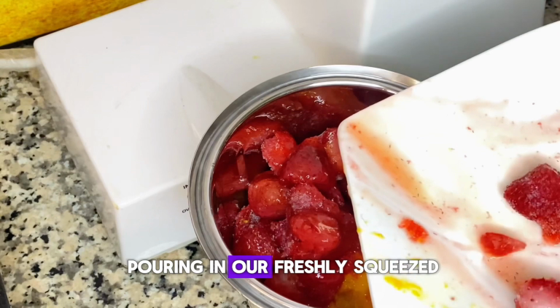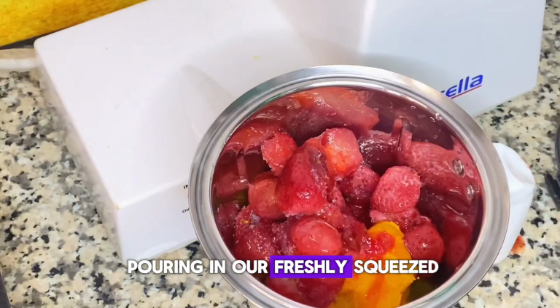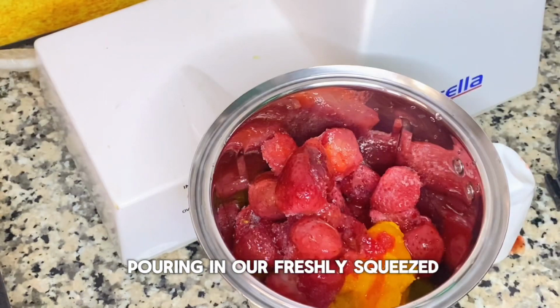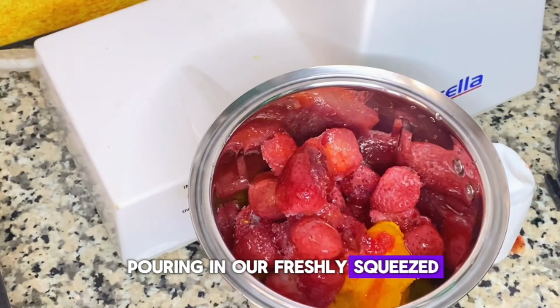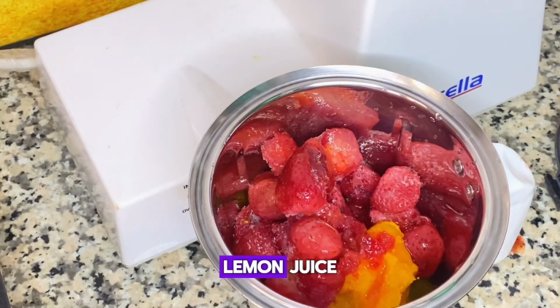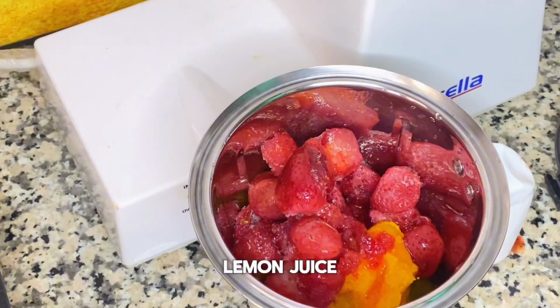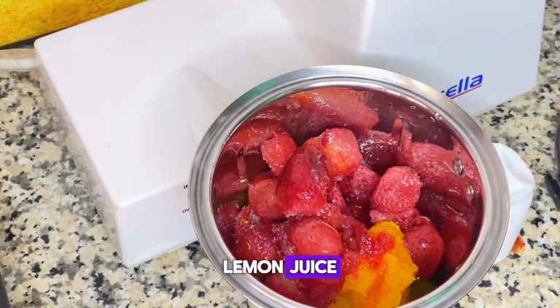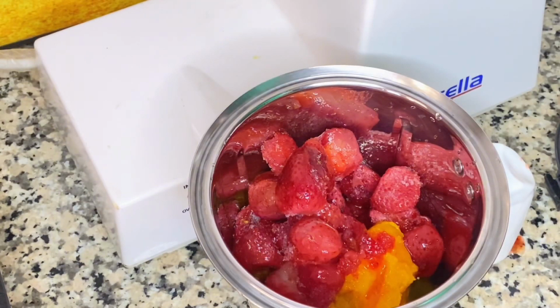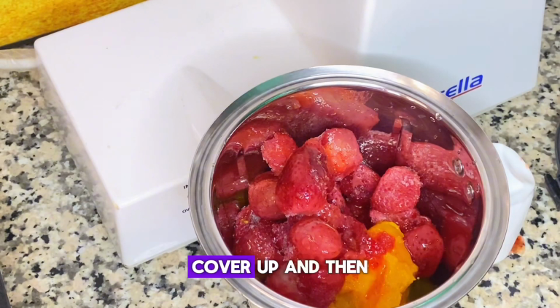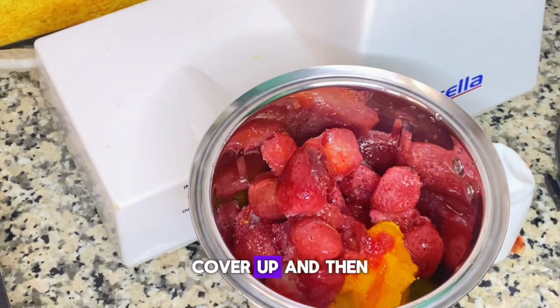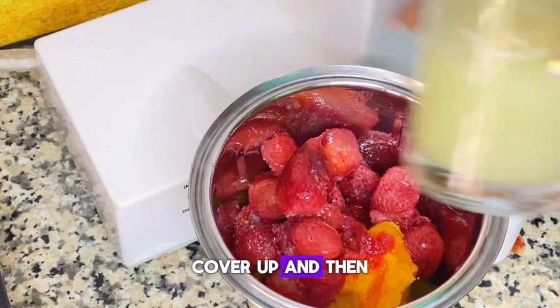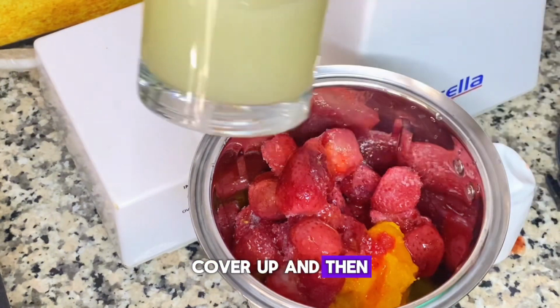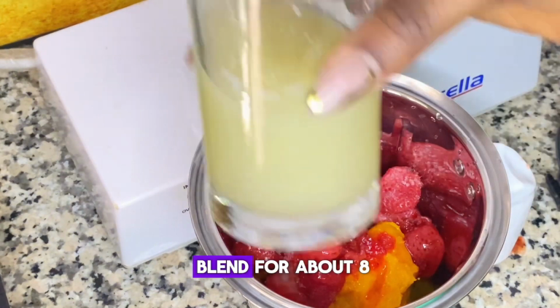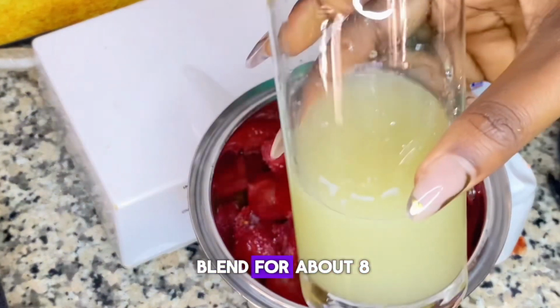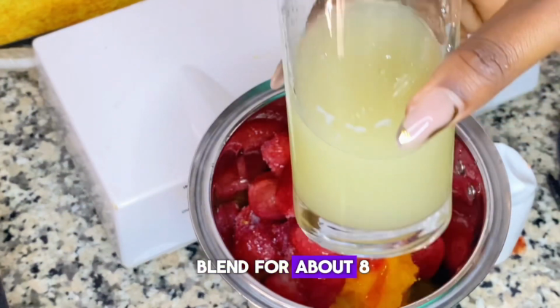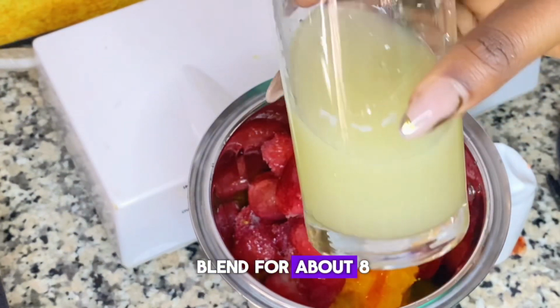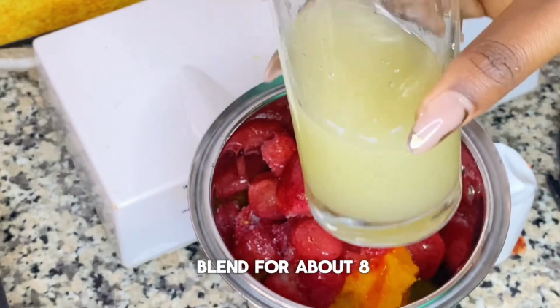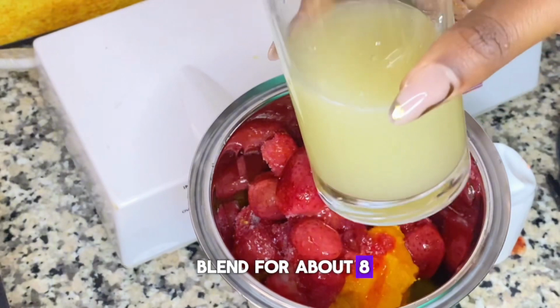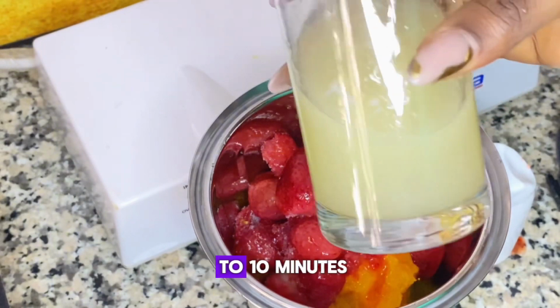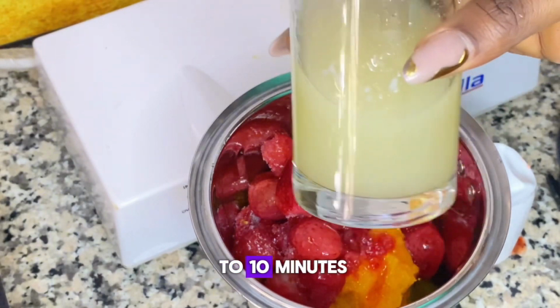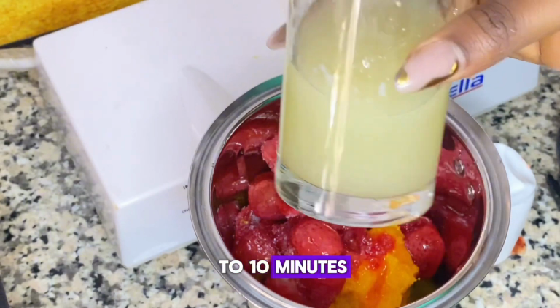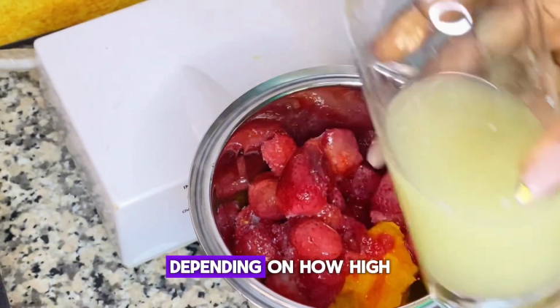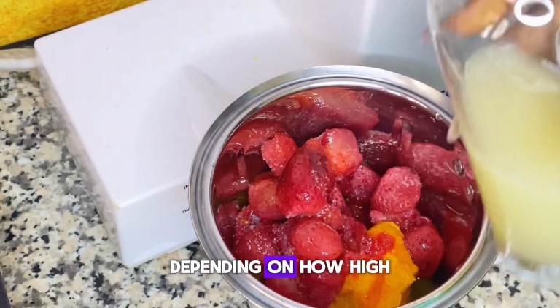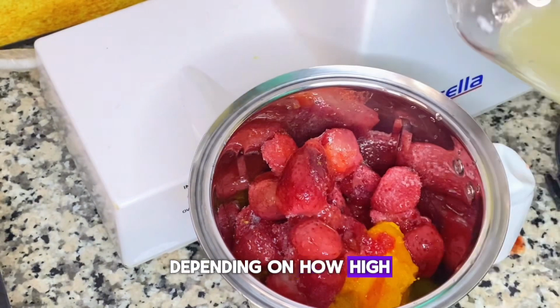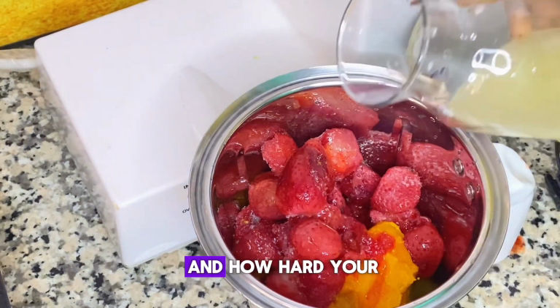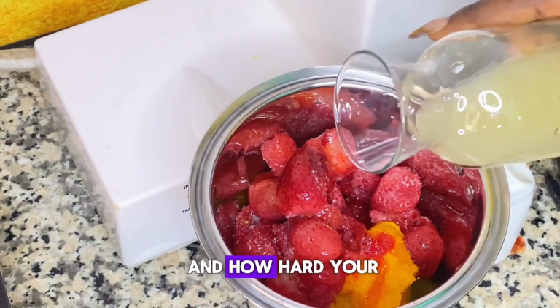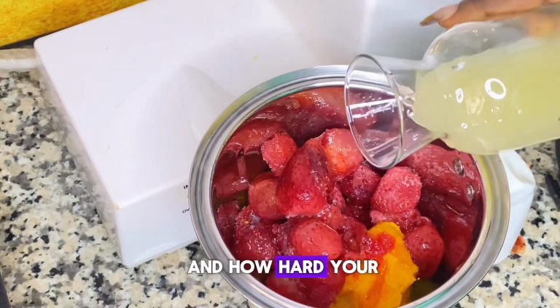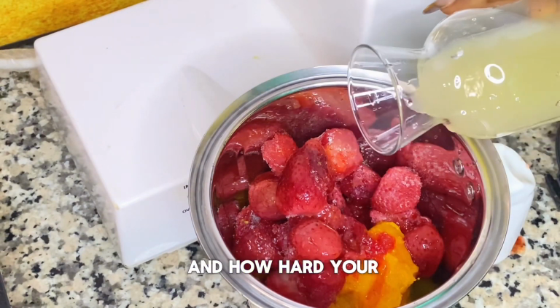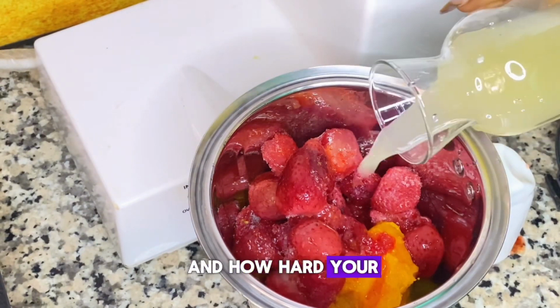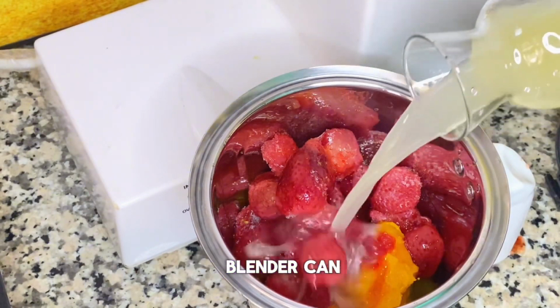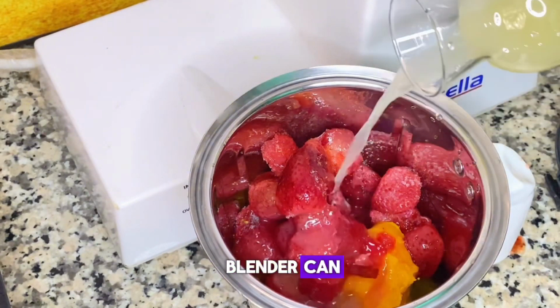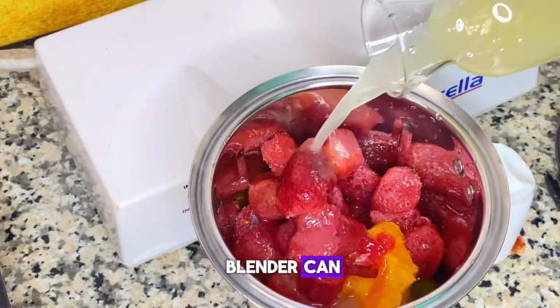Next up, we'll be pouring in our freshly squeezed lemon juice. Cover up and then blend for about eight to ten minutes, depending on how high and how hard your blender can go.